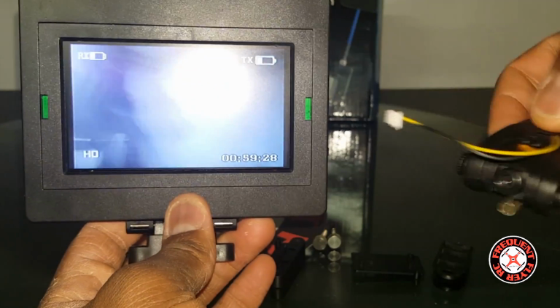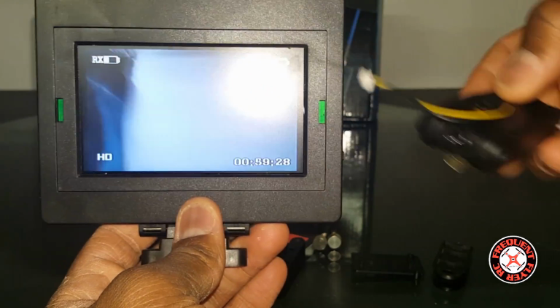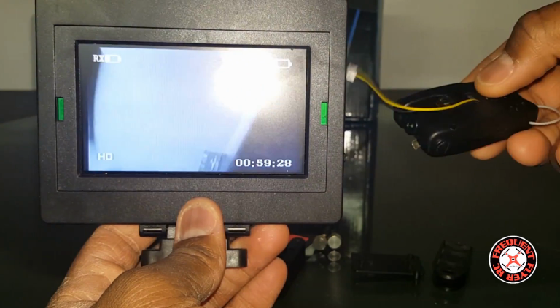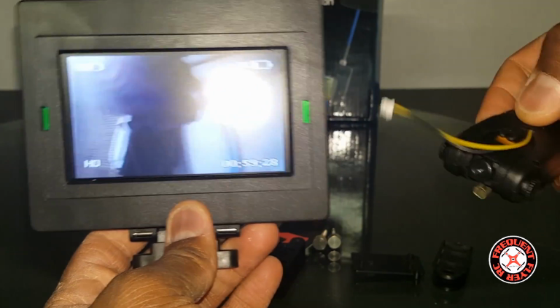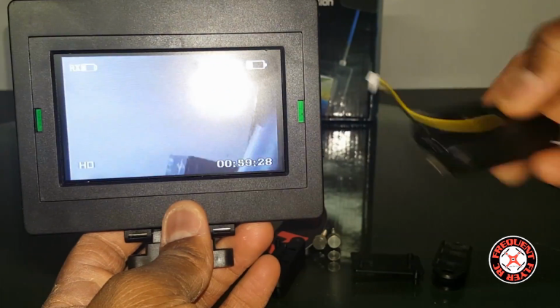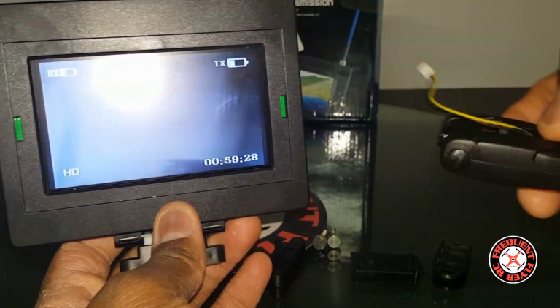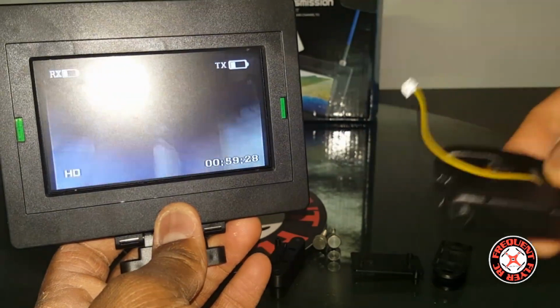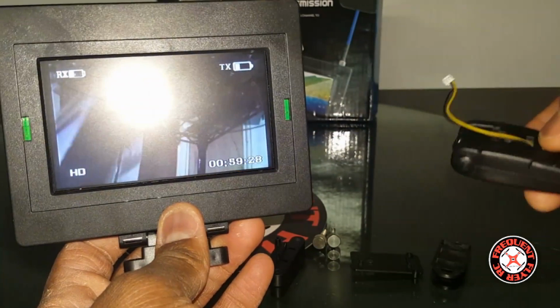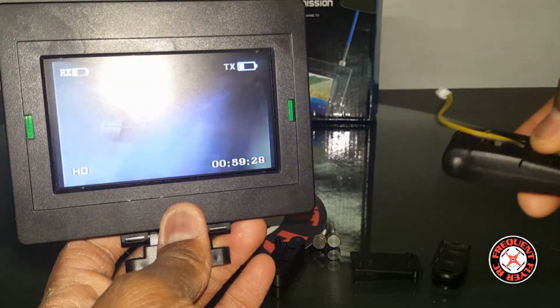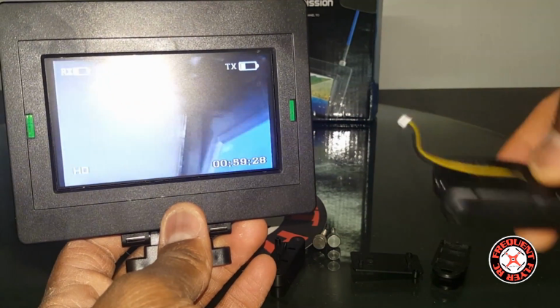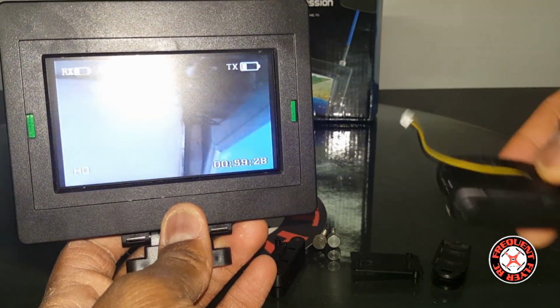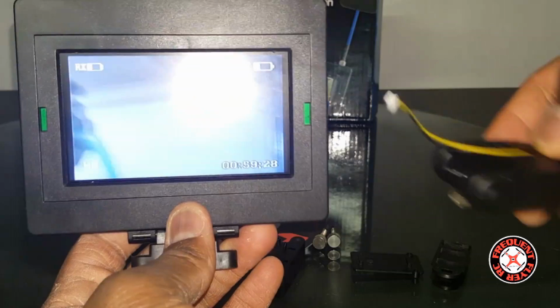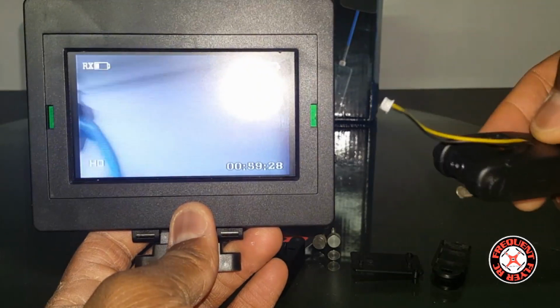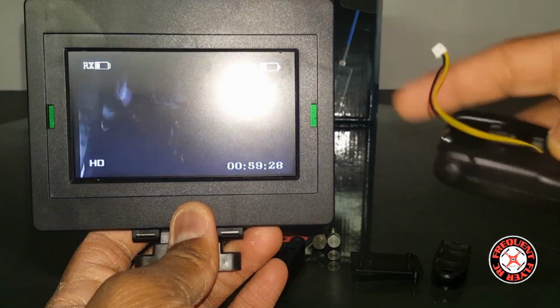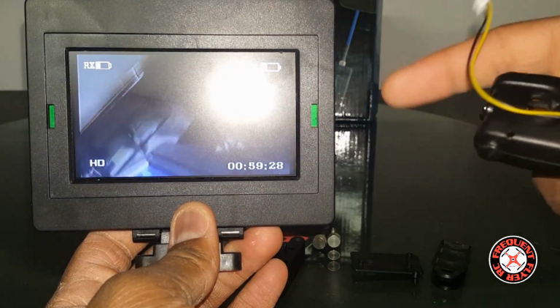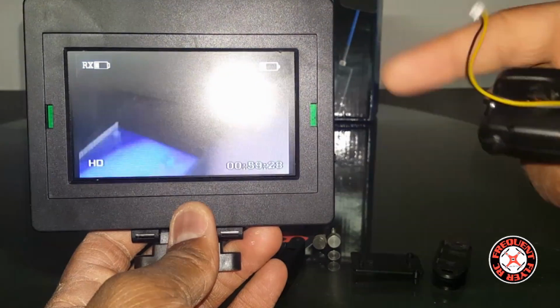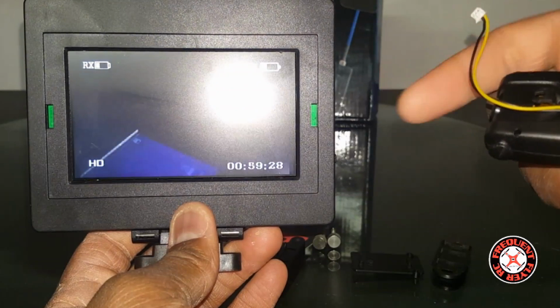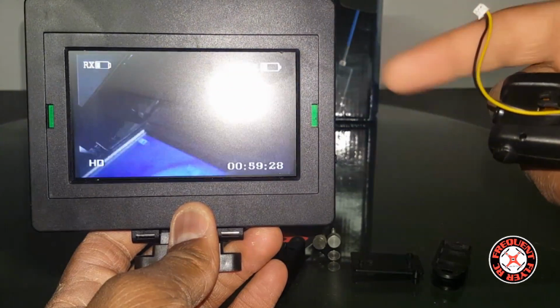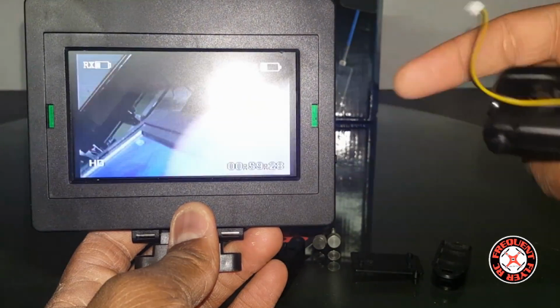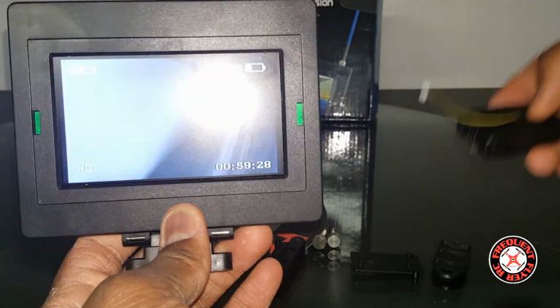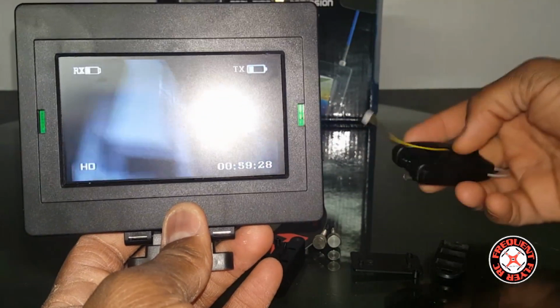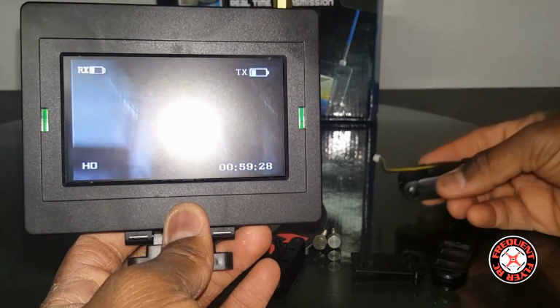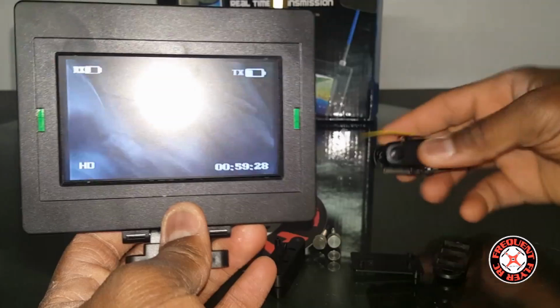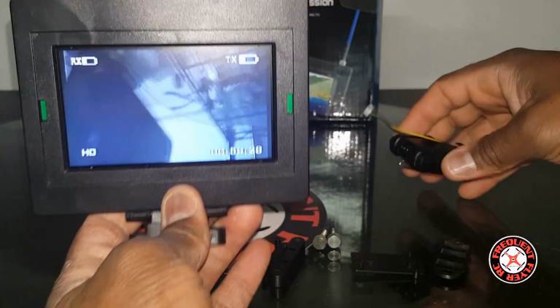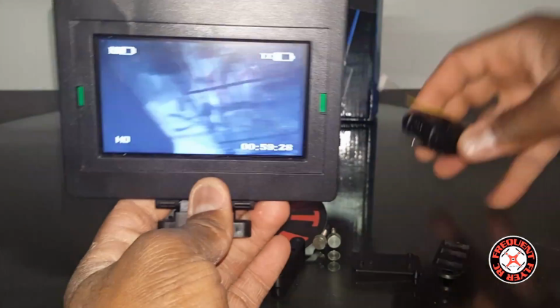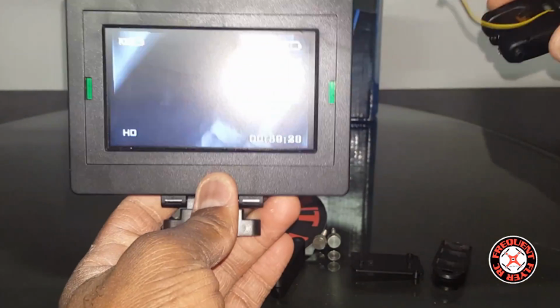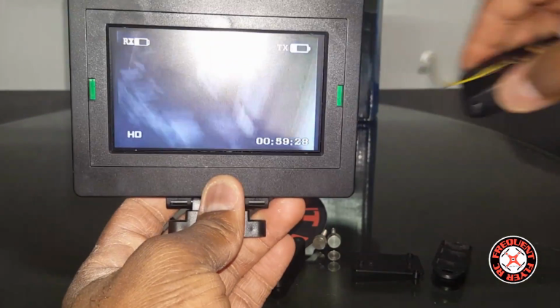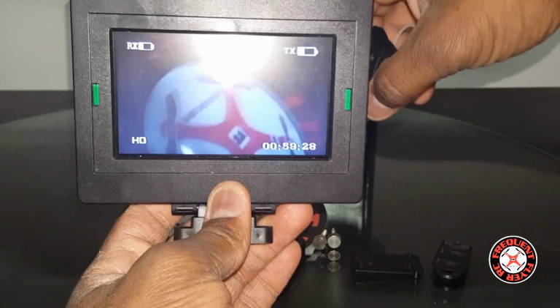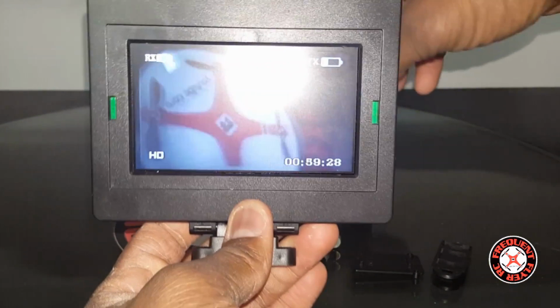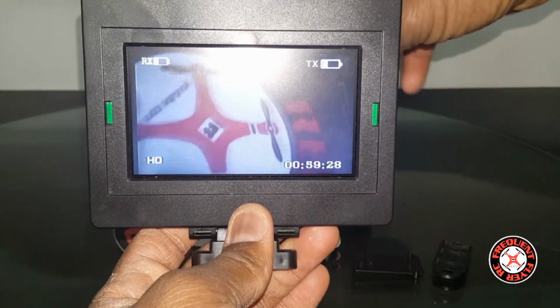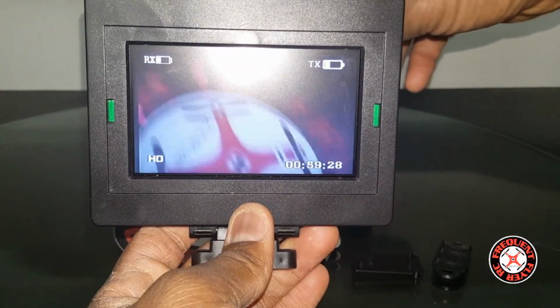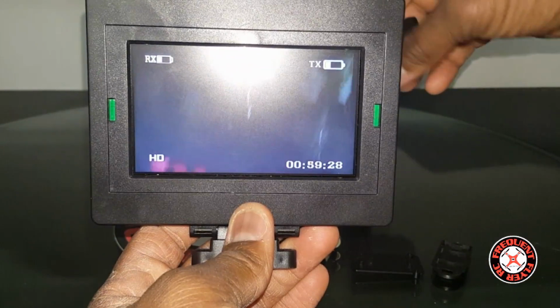This is a 4.3-inch screen diagonally and it's pretty decent — it's all you really need. As you can see, there's just about no lag on this thing at all. The video is instant, and it is a color screen.